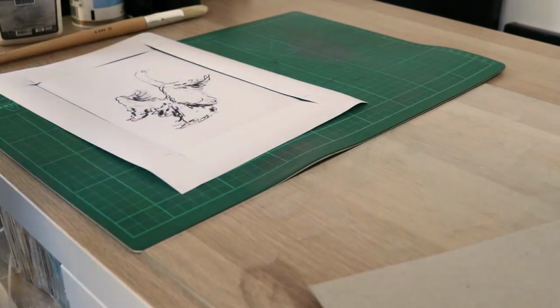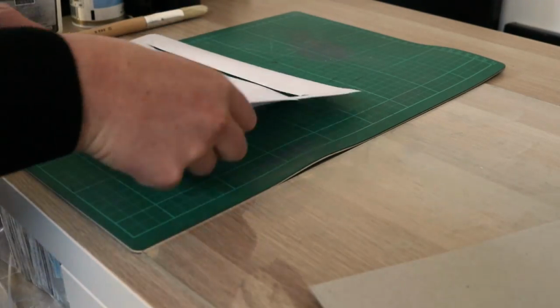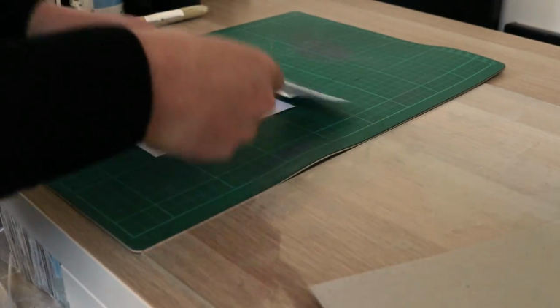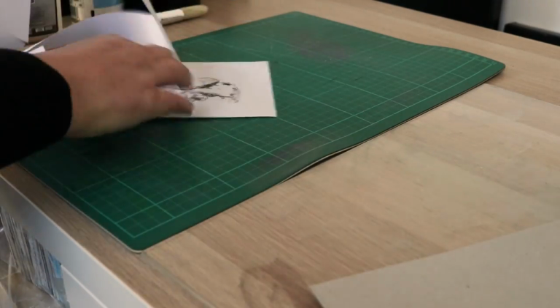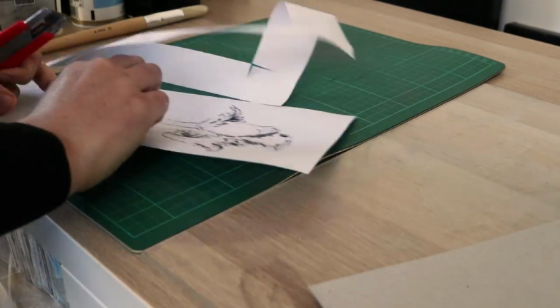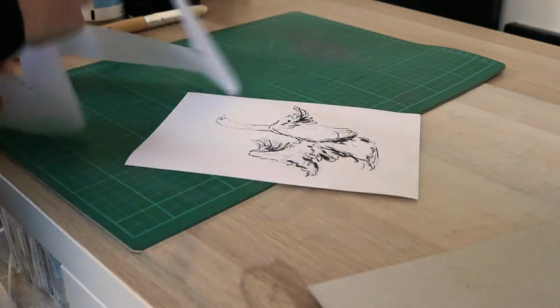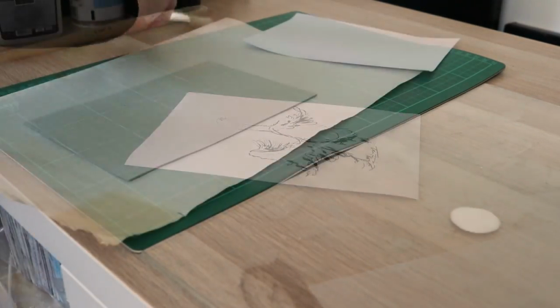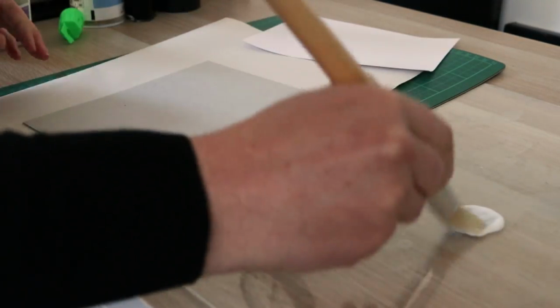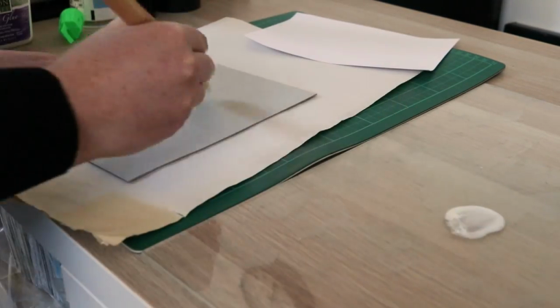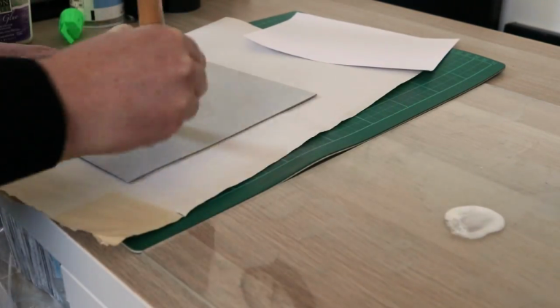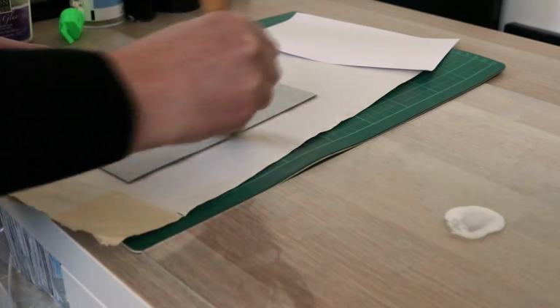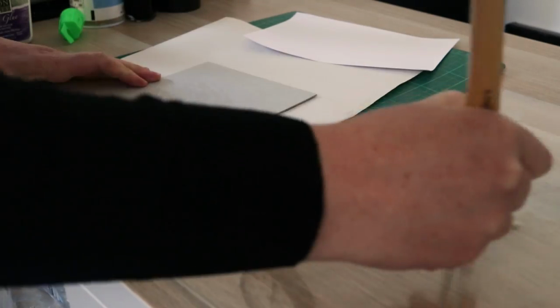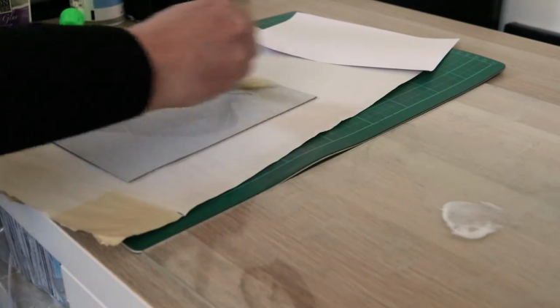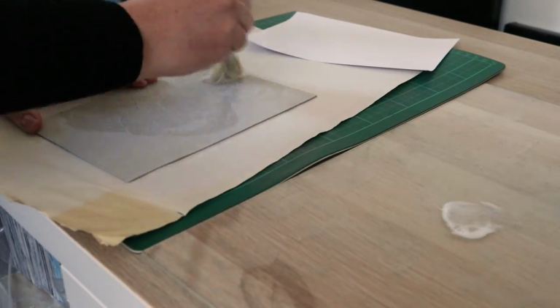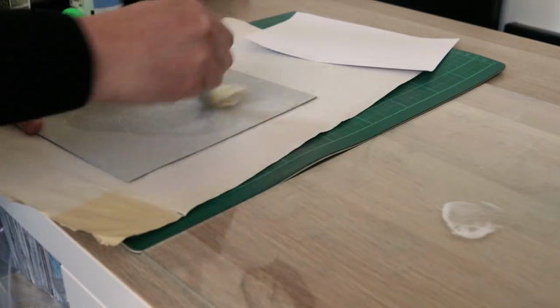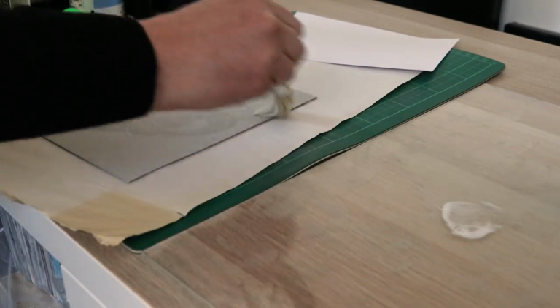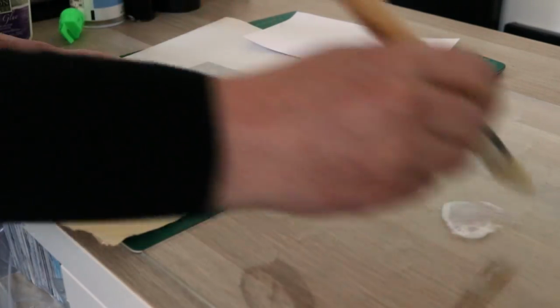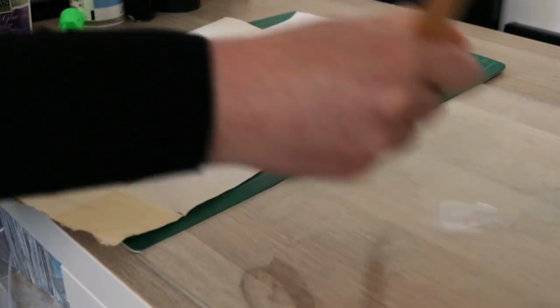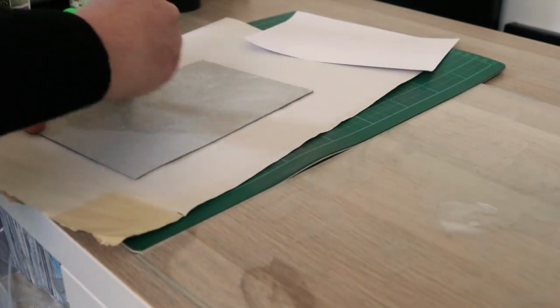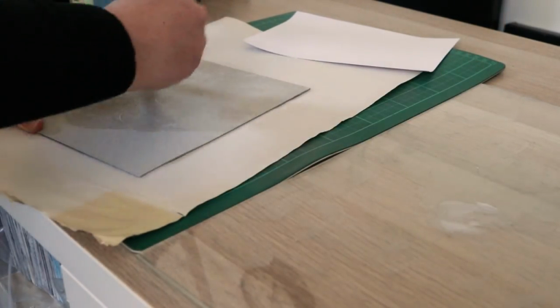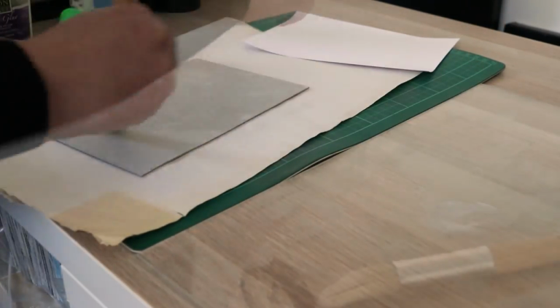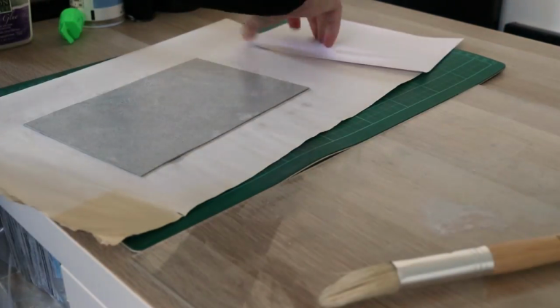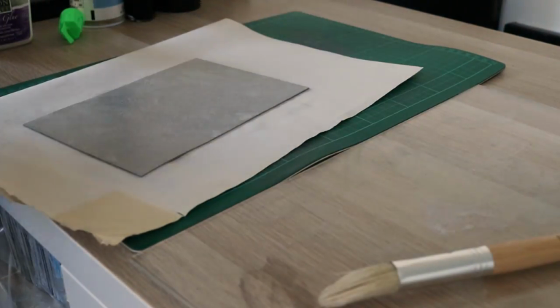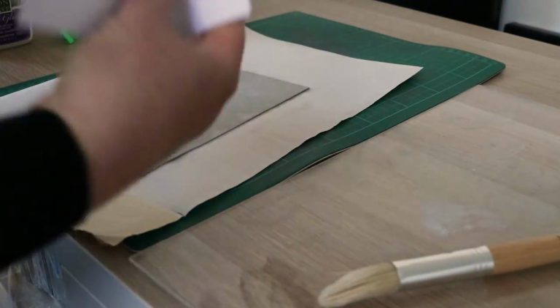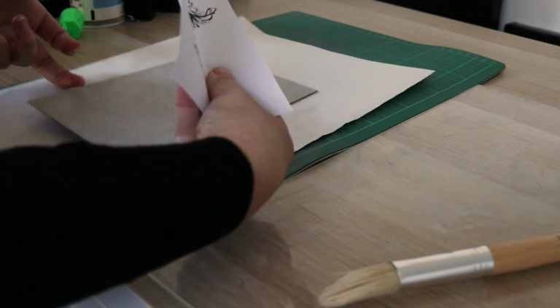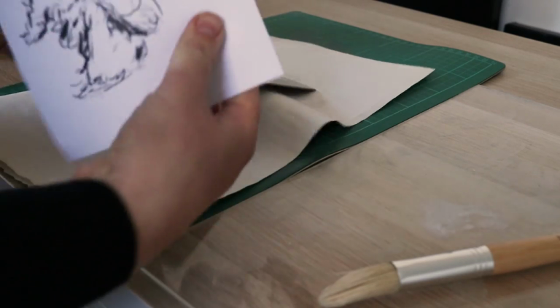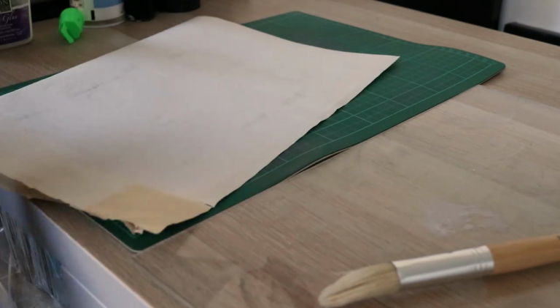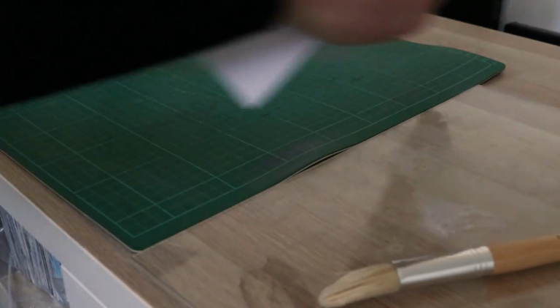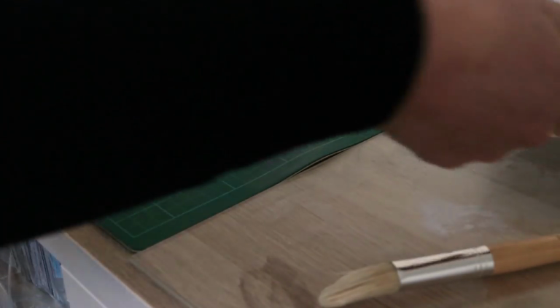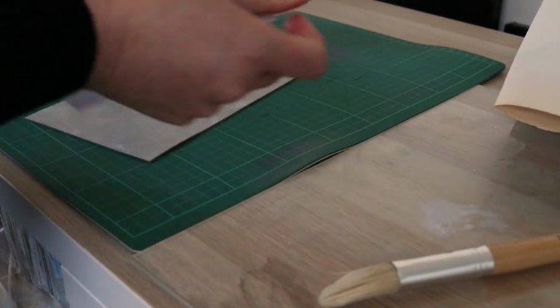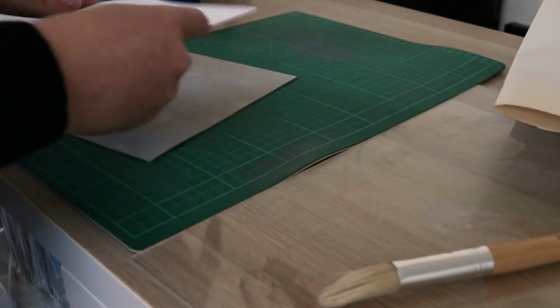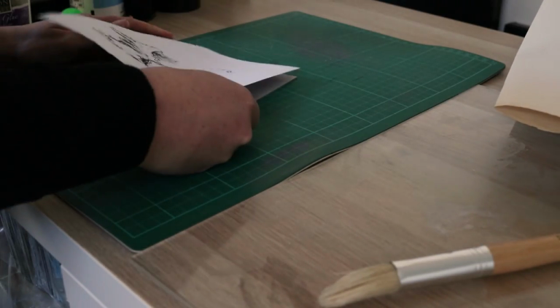I glued the image down to a piece of scrap cardboard that I'd kept from a packet of pillowcases we recently bought. This dry point was for a second wedding anniversary, which traditionally calls for cotton gifts, so I thought this particular piece of cardboard would be appropriate.